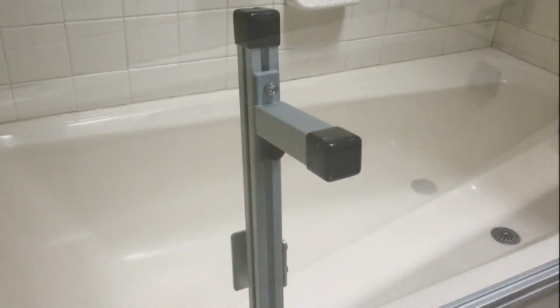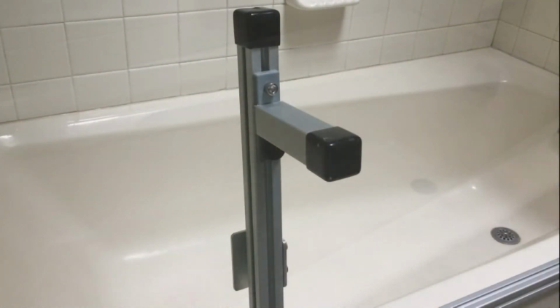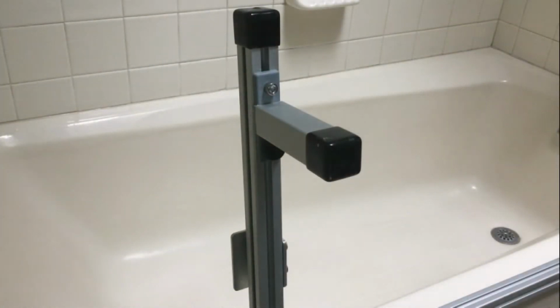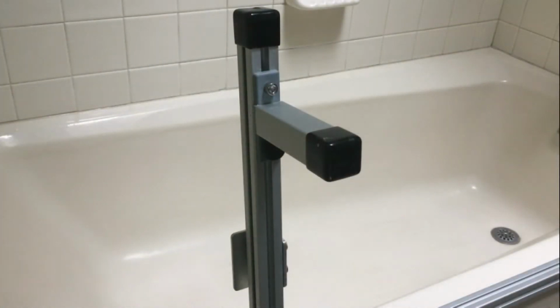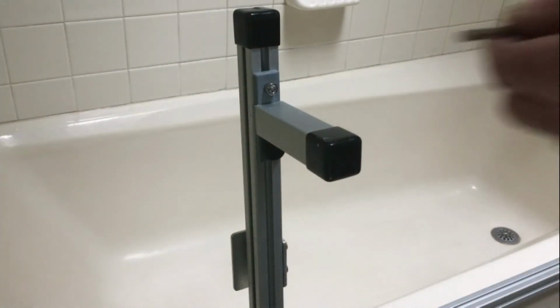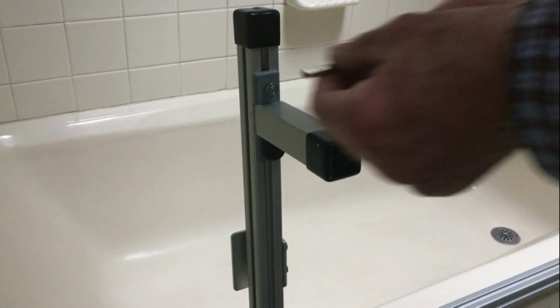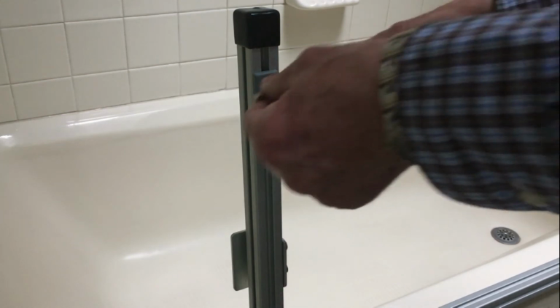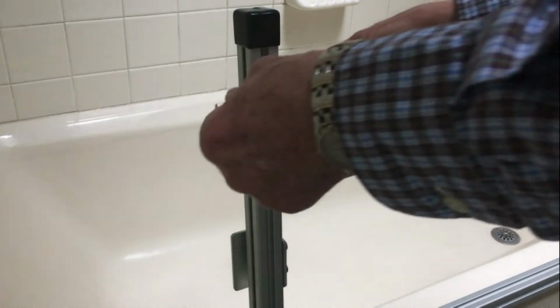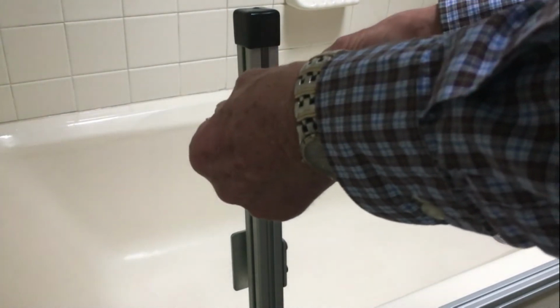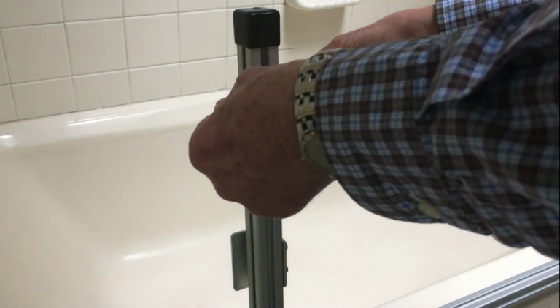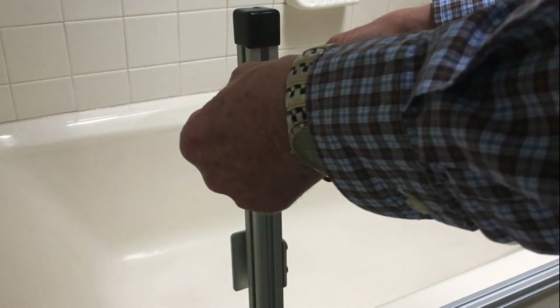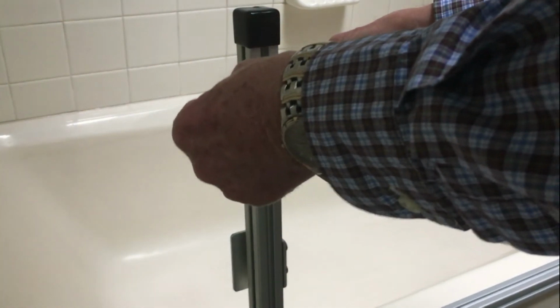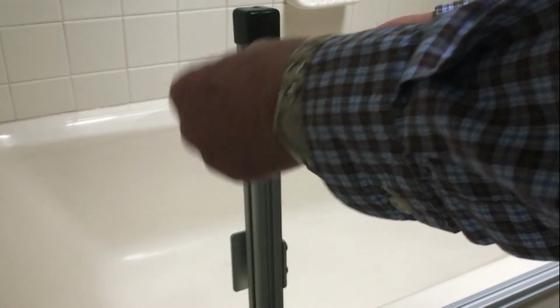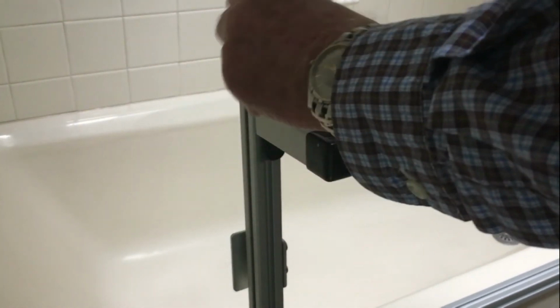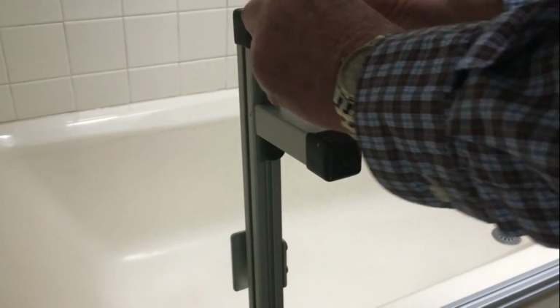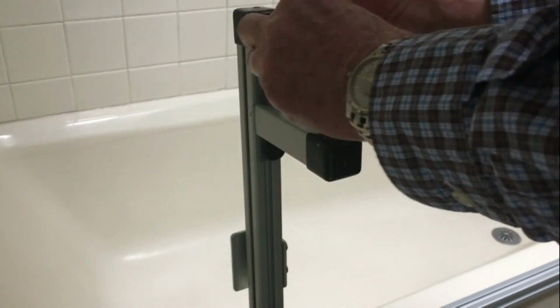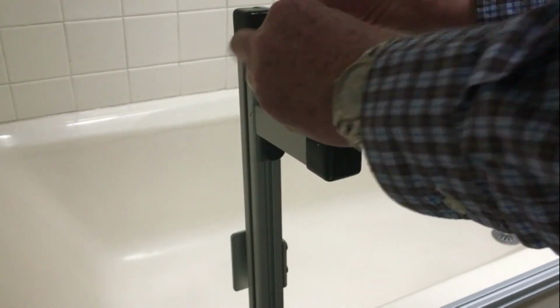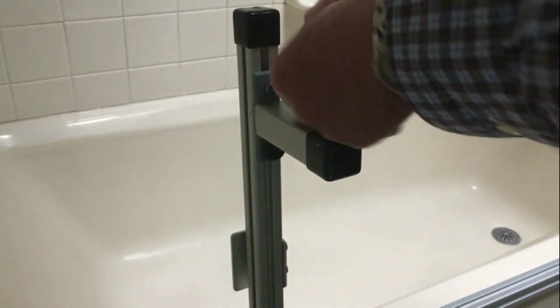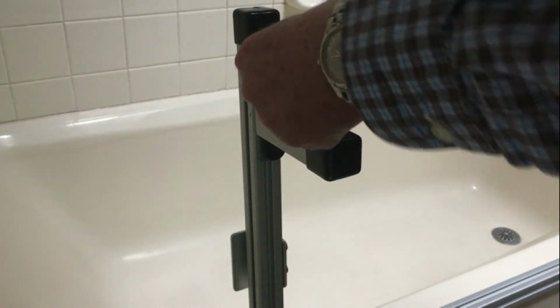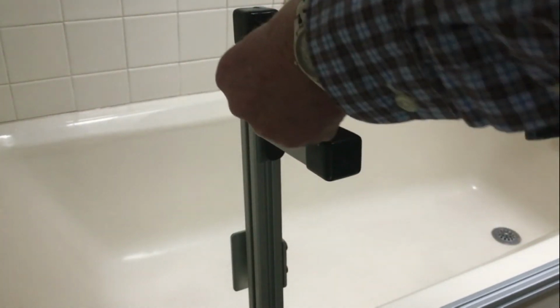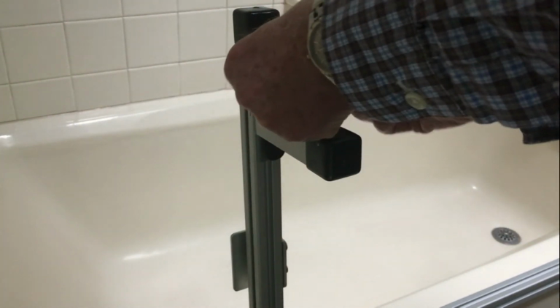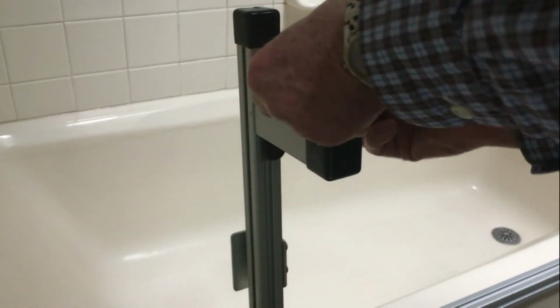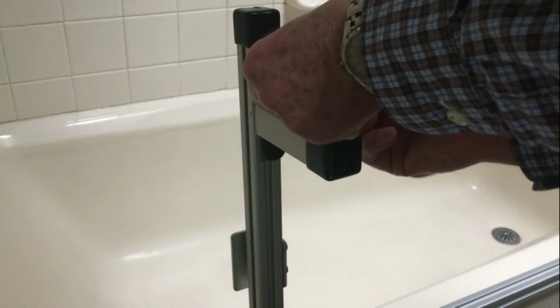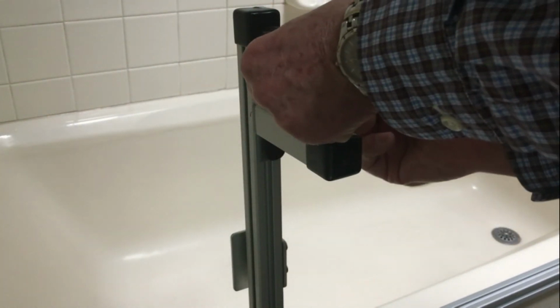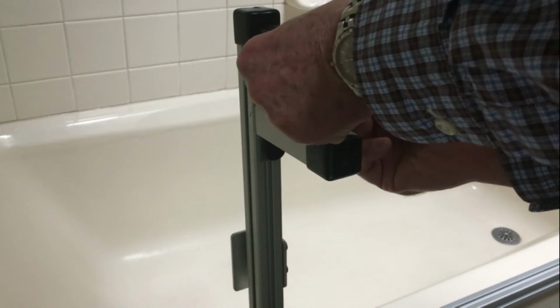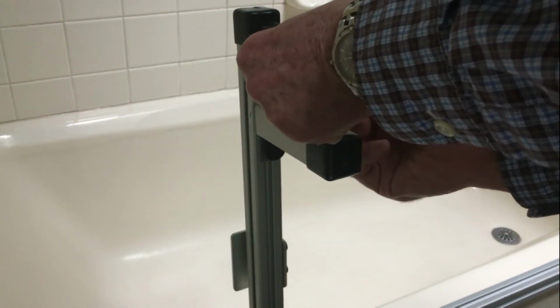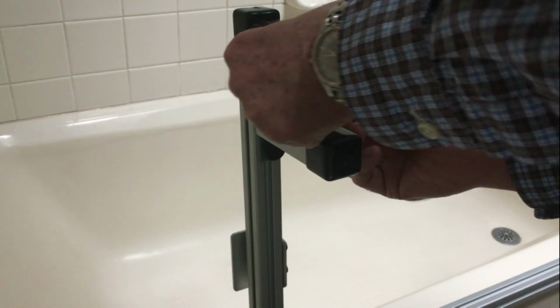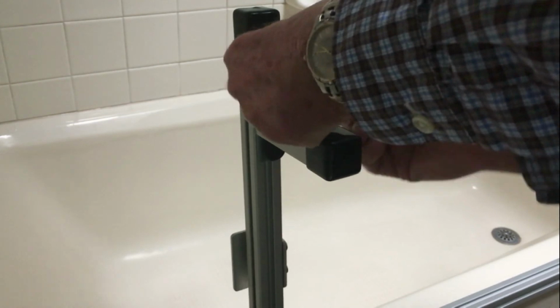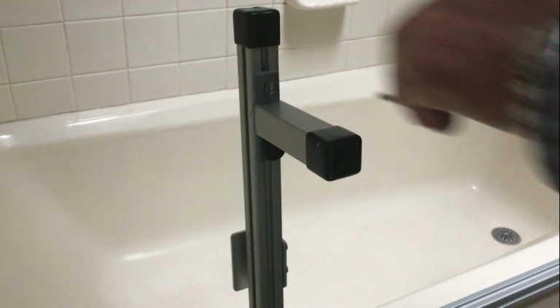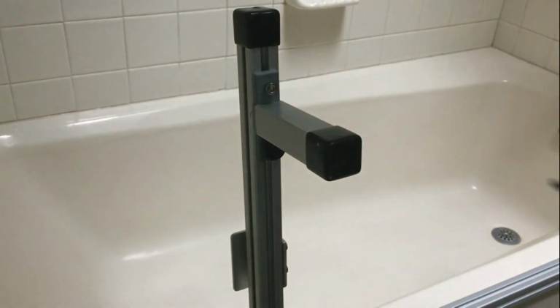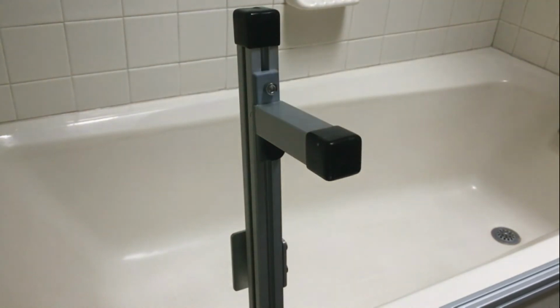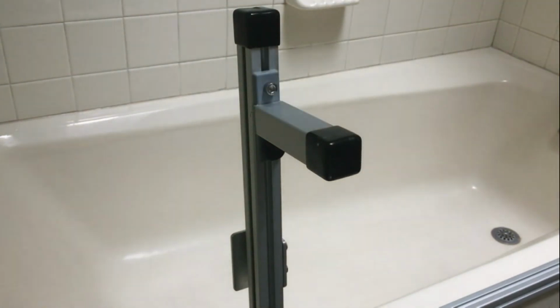To further secure these legs in position, you tighten them down with an Allen wrench.